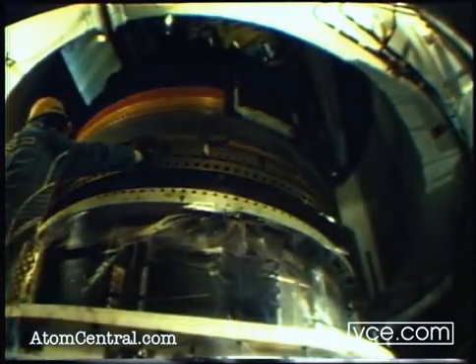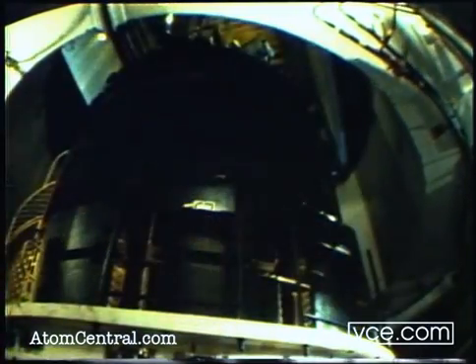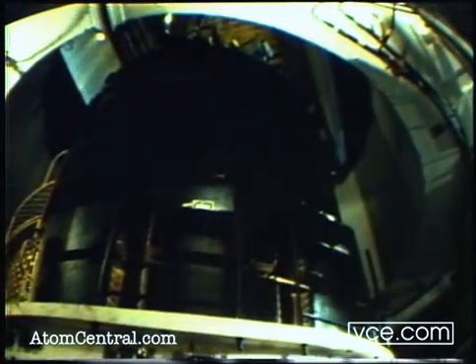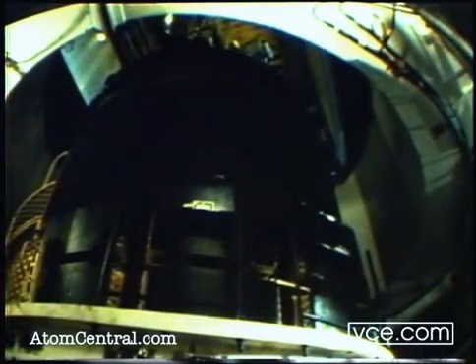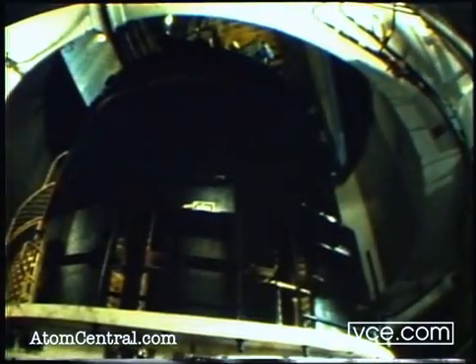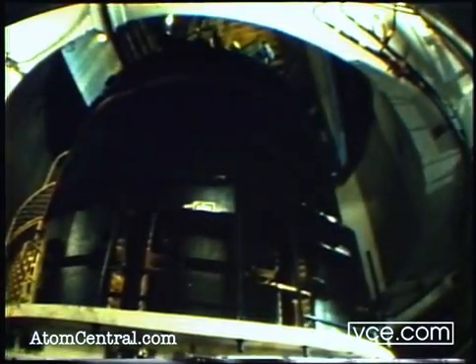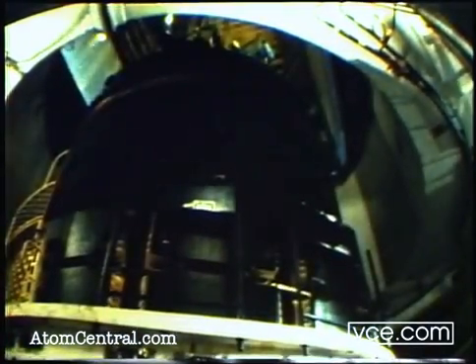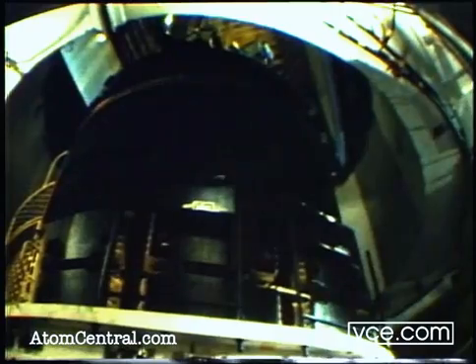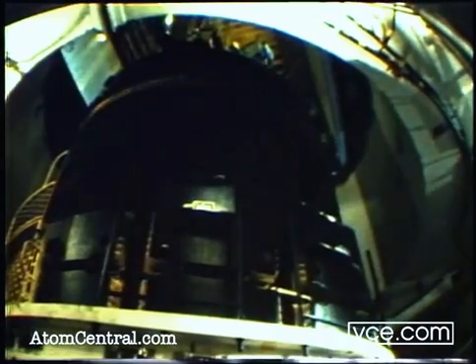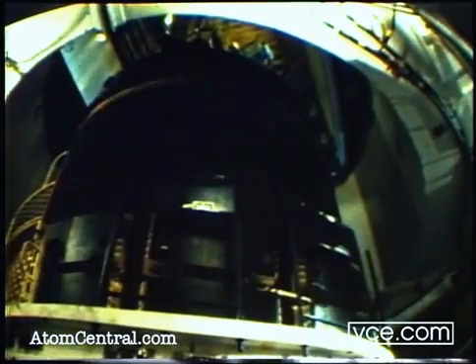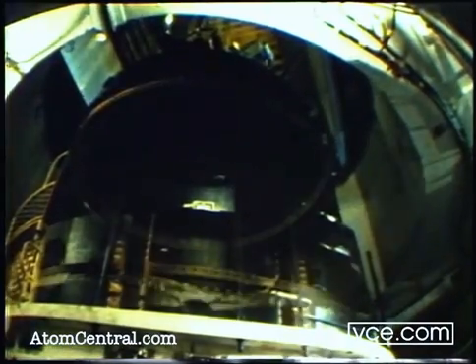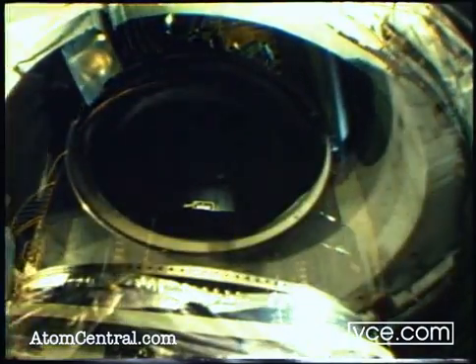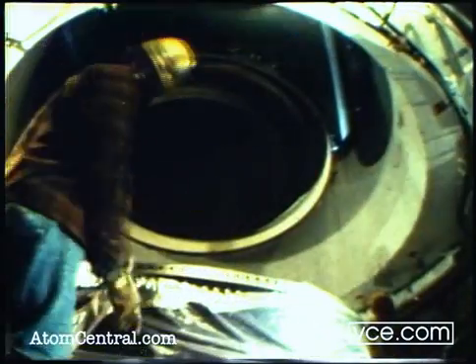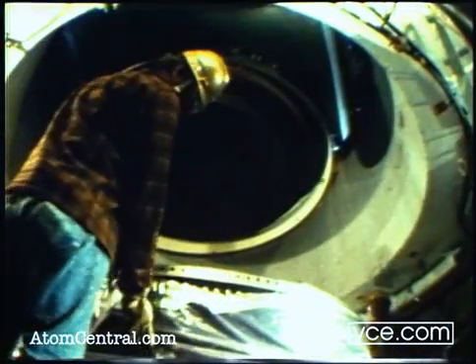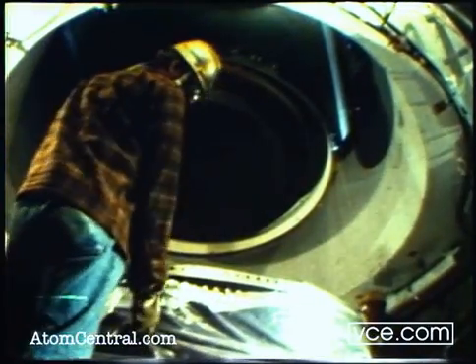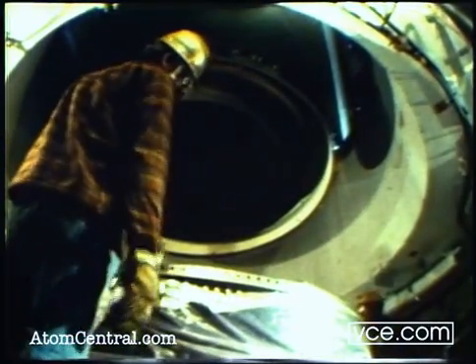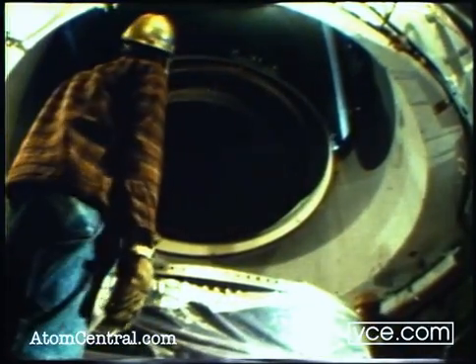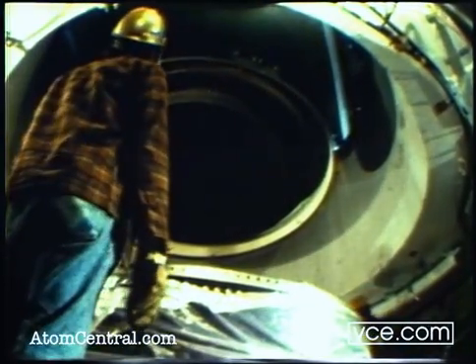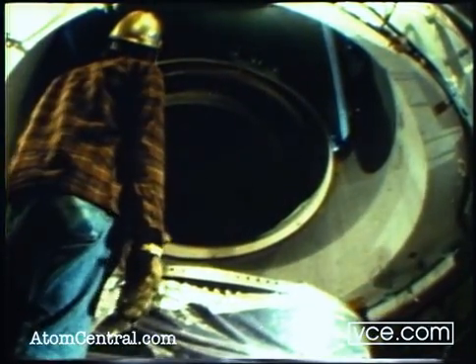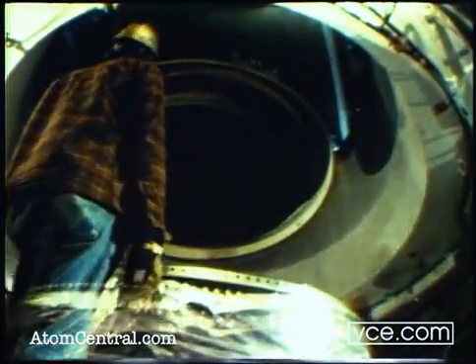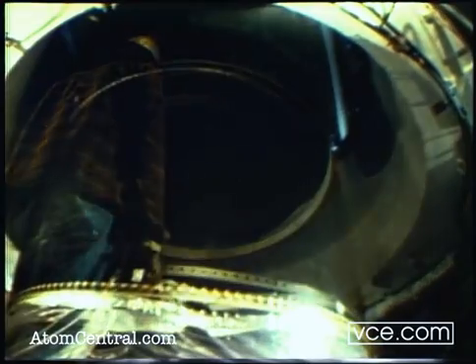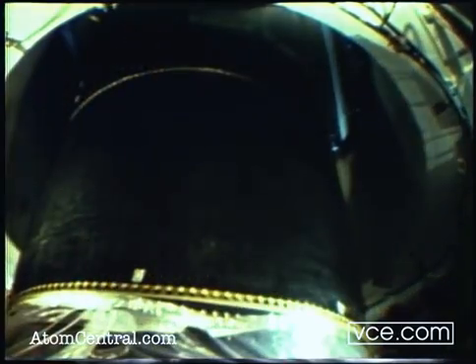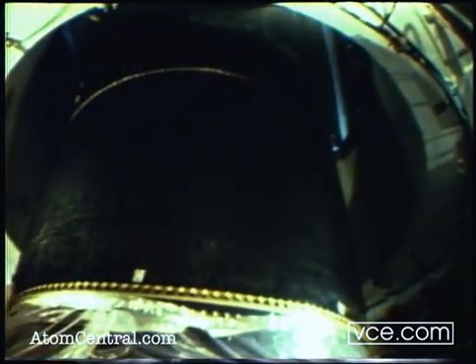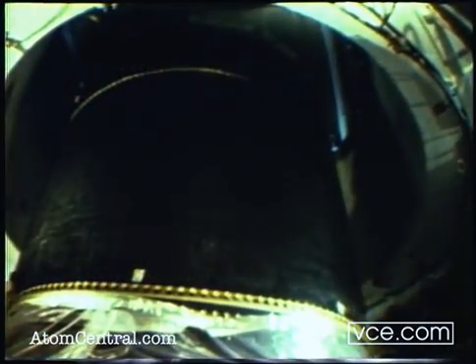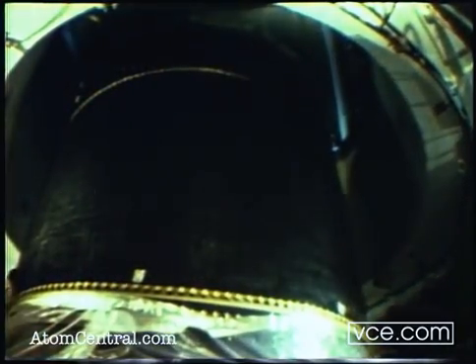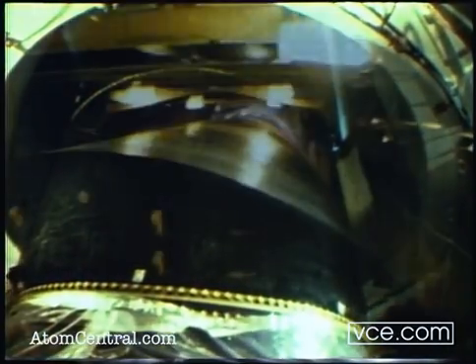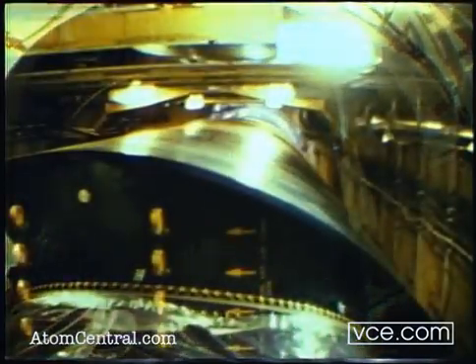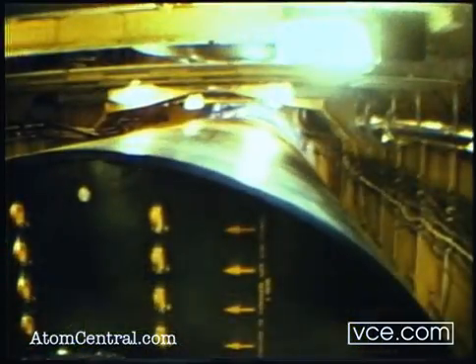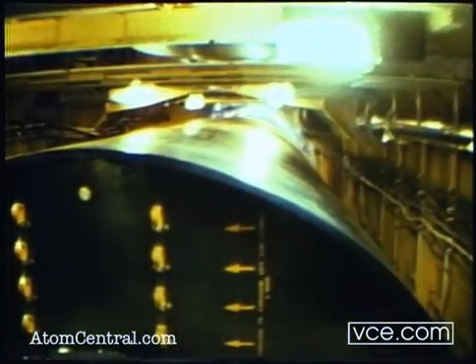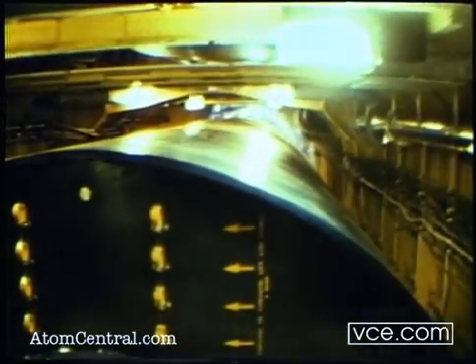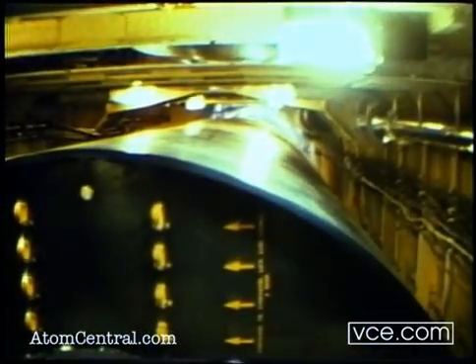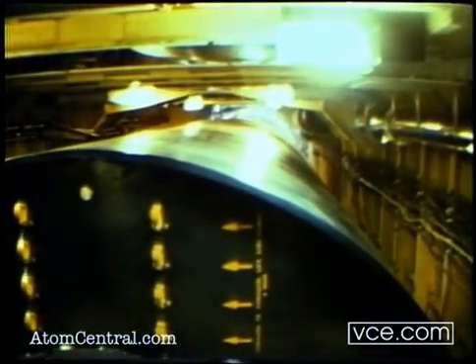The air elevator then lowers the assembly to the mating level in preparation for receiving the next stage. Stage two is then mated to stage one, and finally, stage three is mated to stage two.